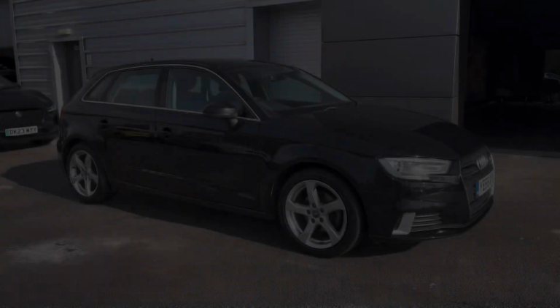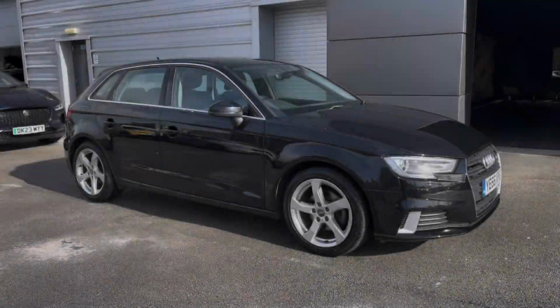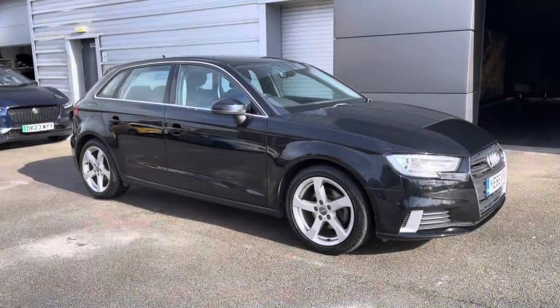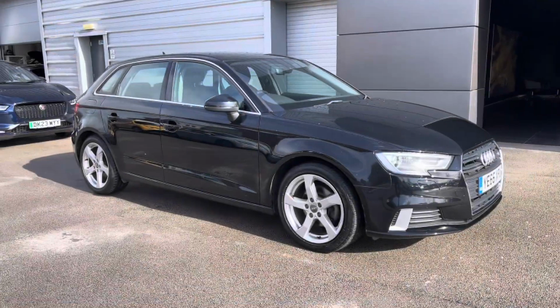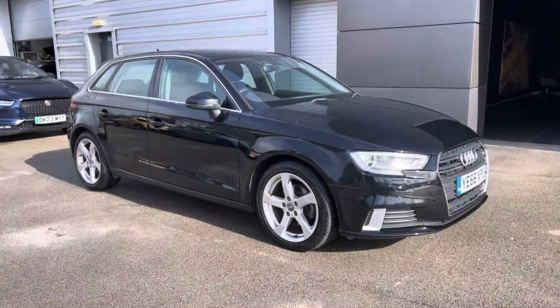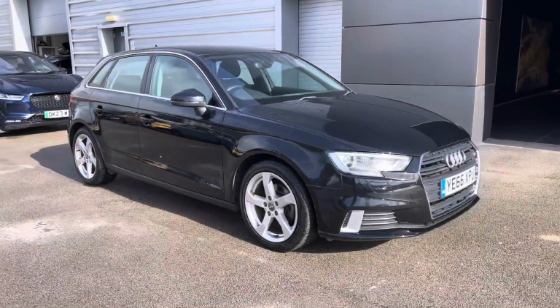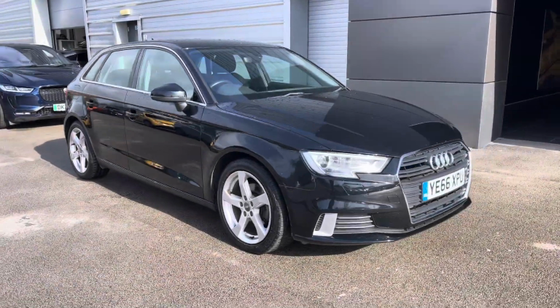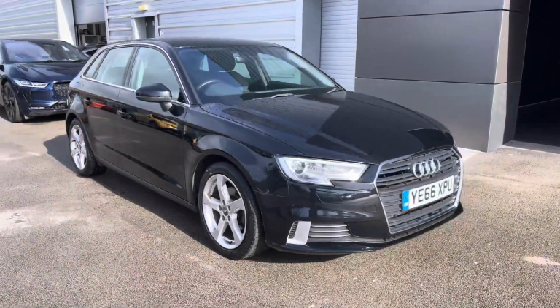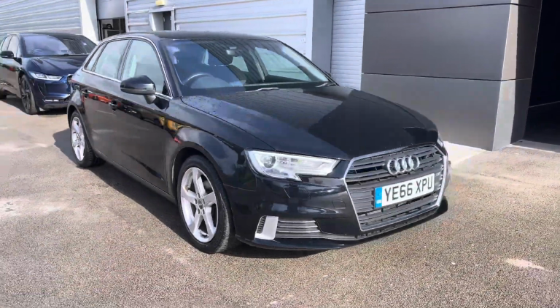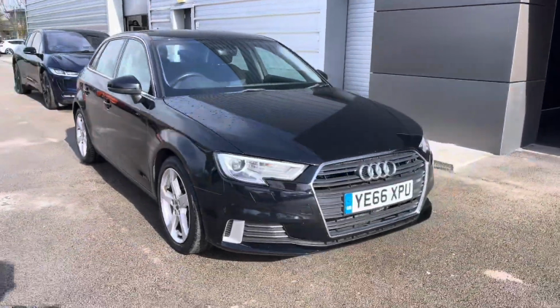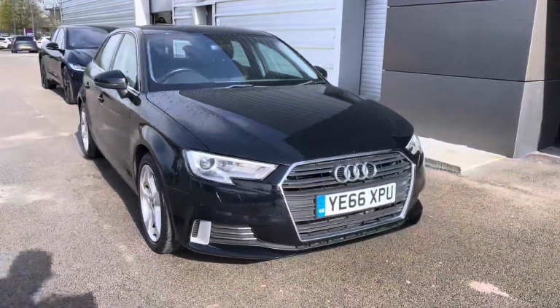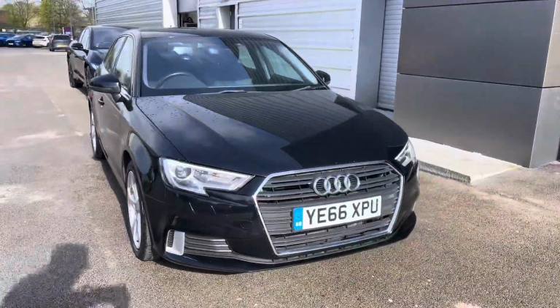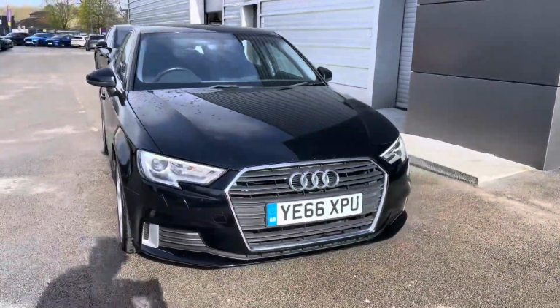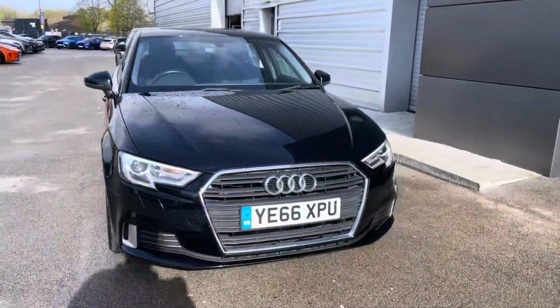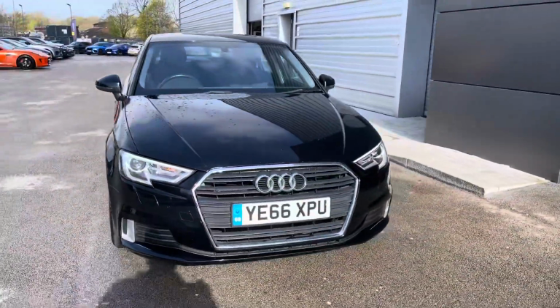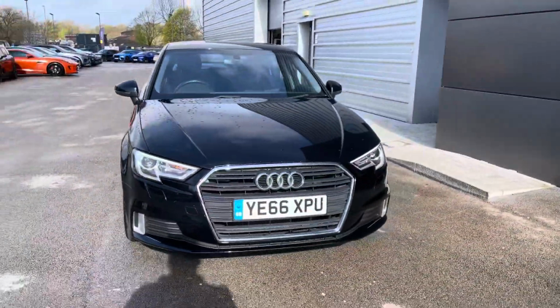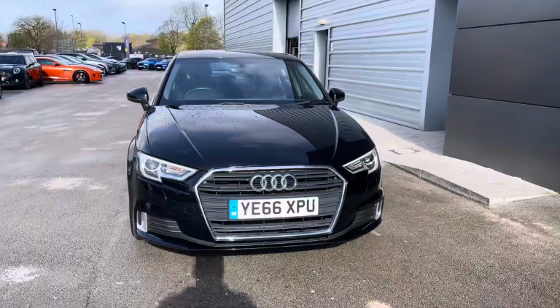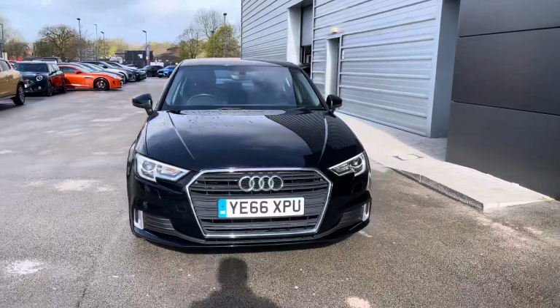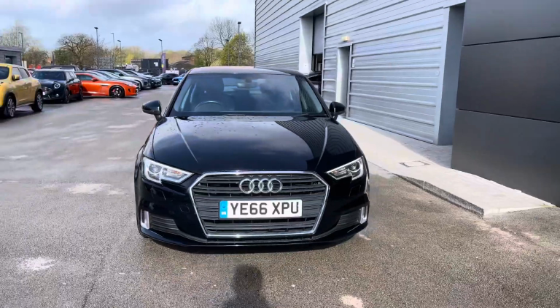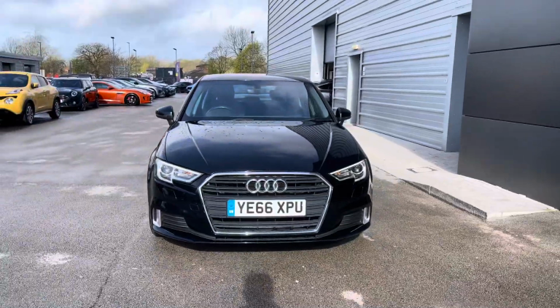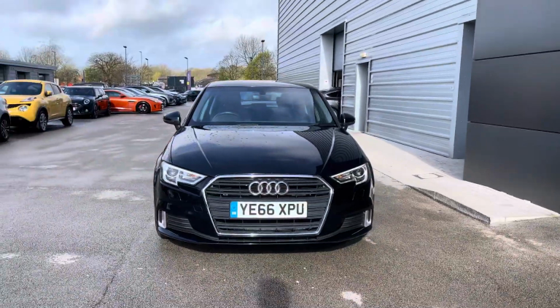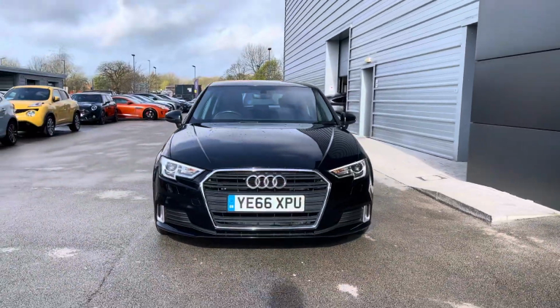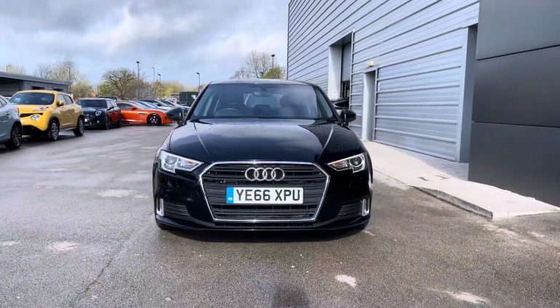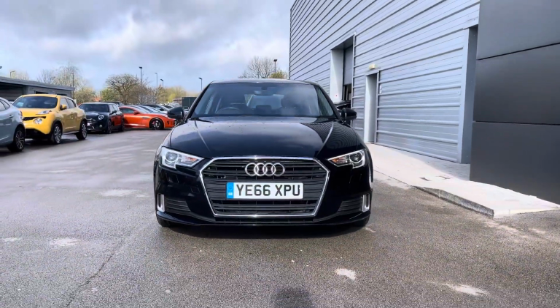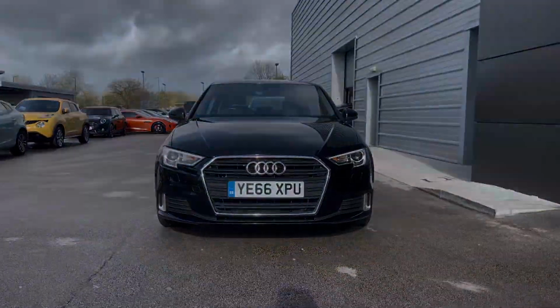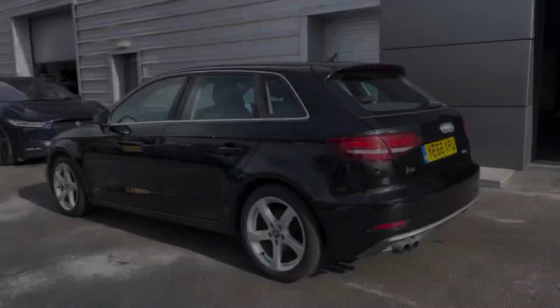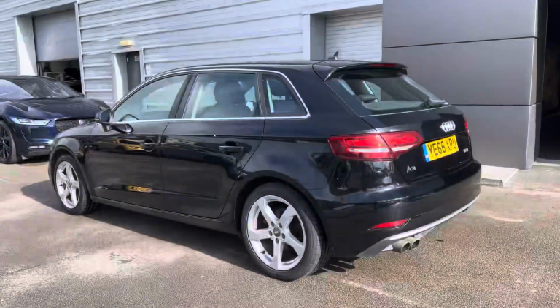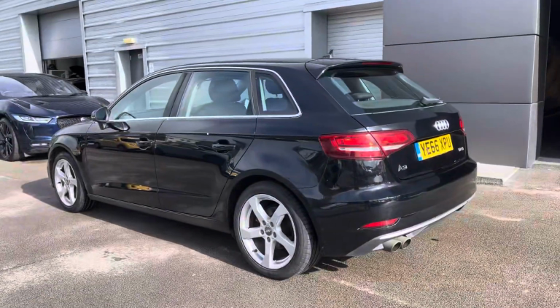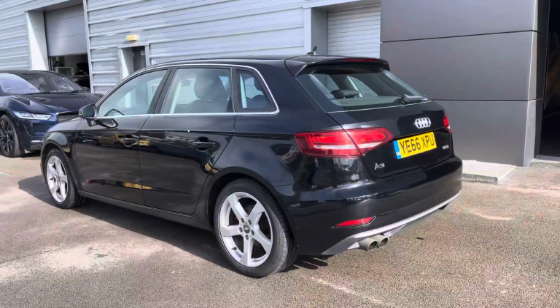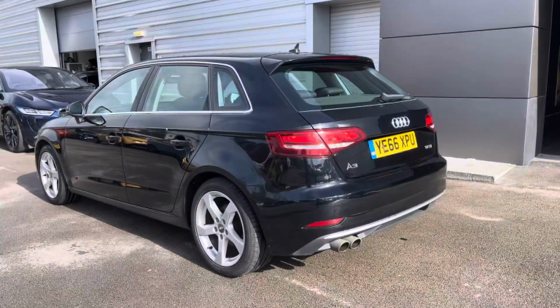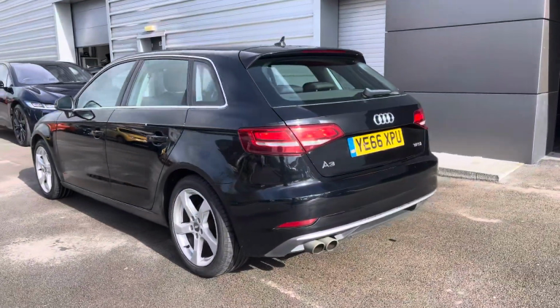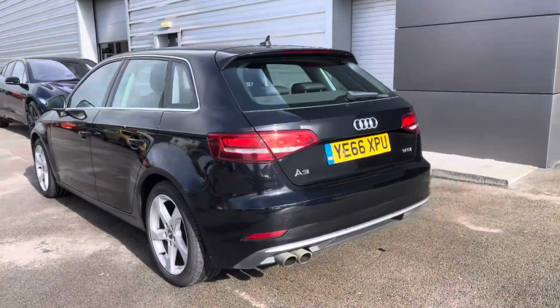Hello and welcome to Crew Motor Match. My name is Greg and today we're going to be taking a look around this Audi A3. It's a 1.4 litre petrol engine, comes with the COD Sport and is also the Sportback variant.